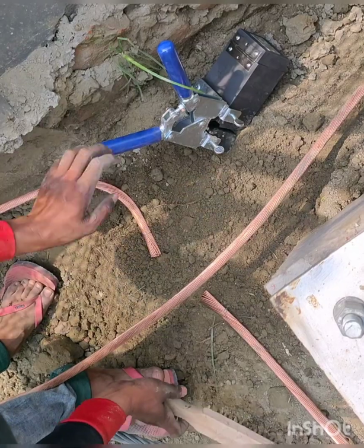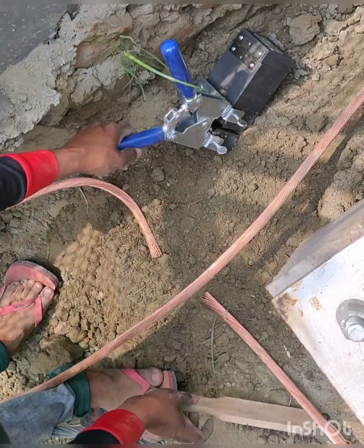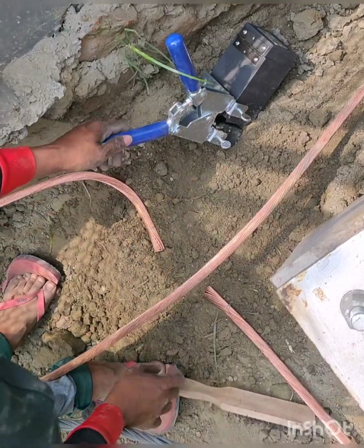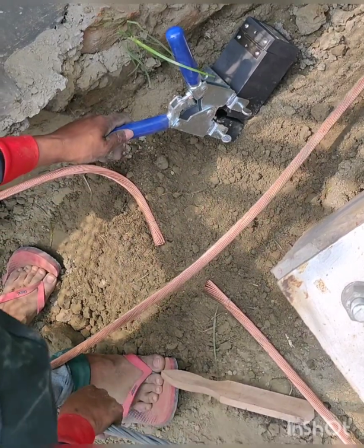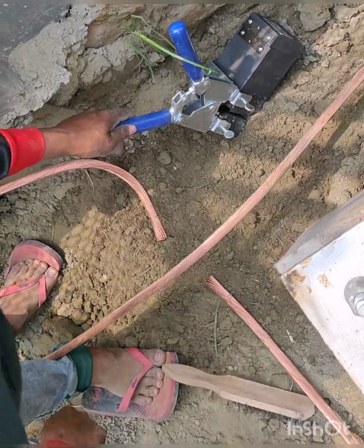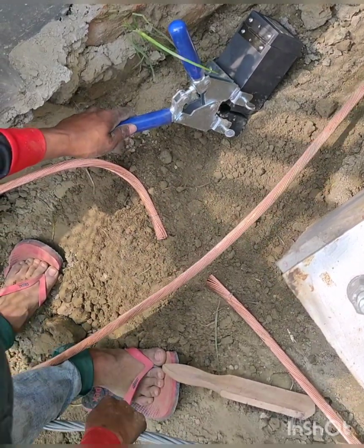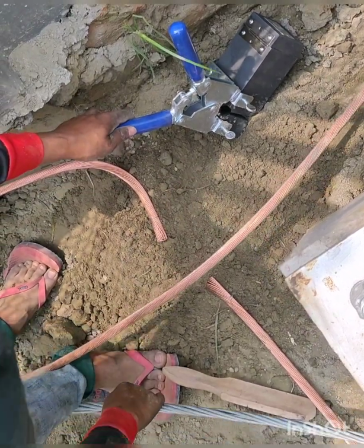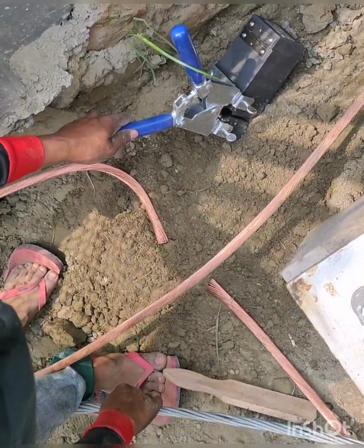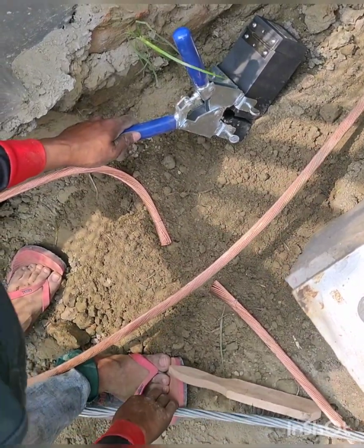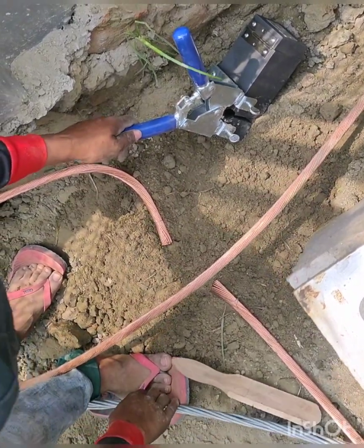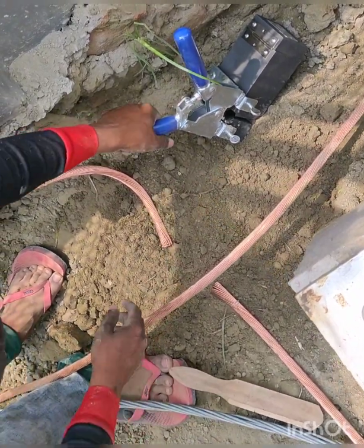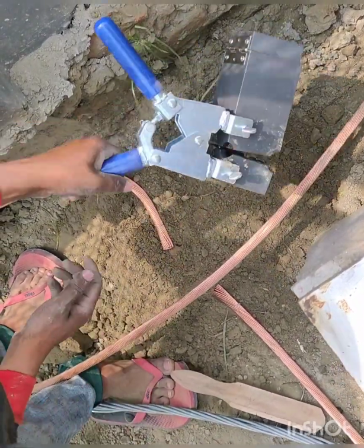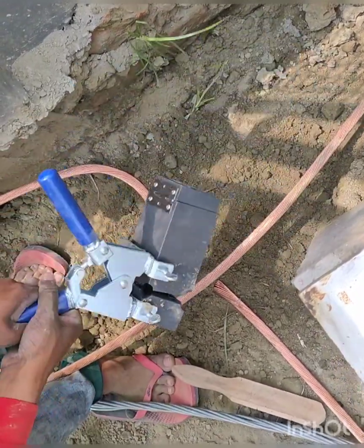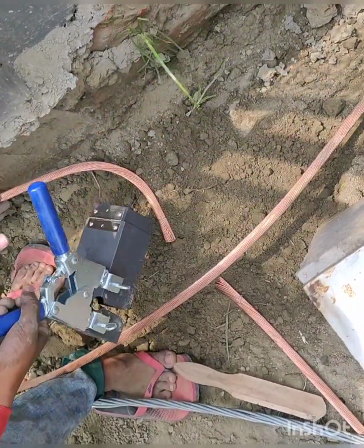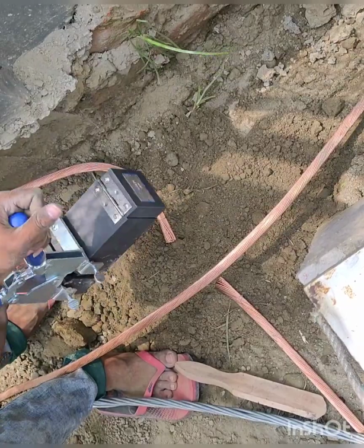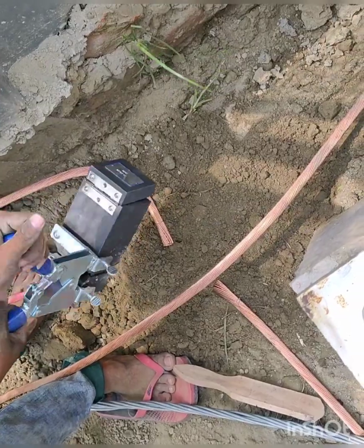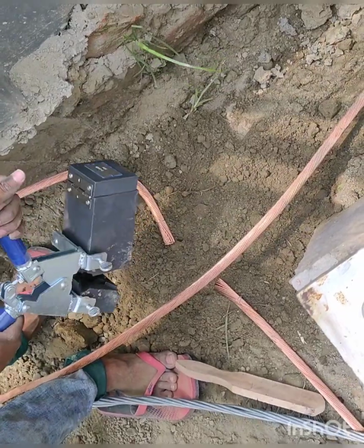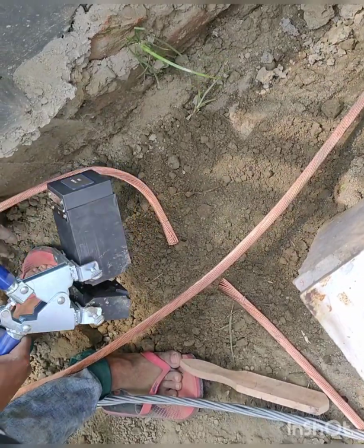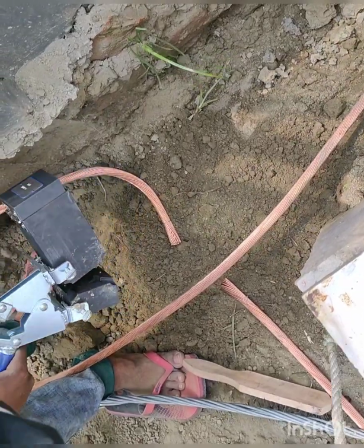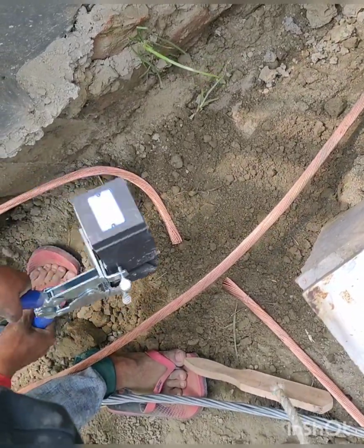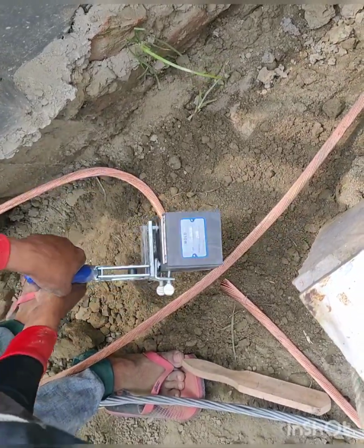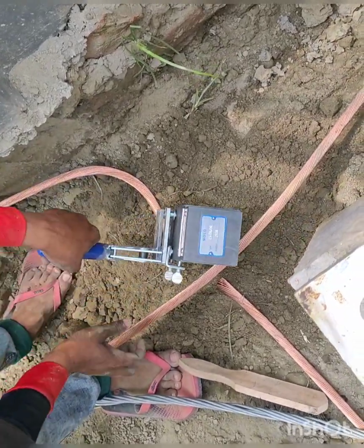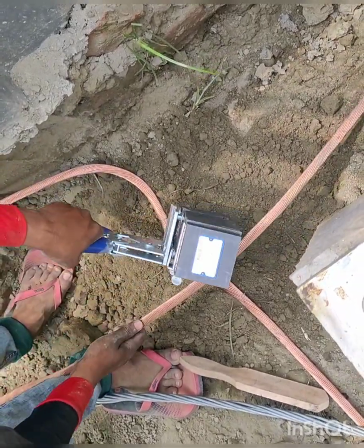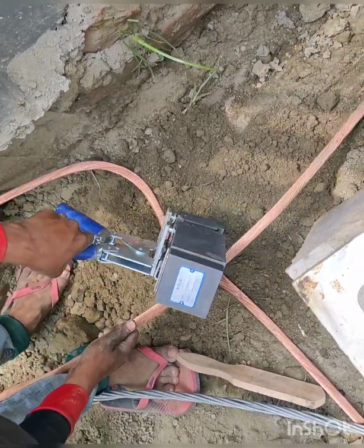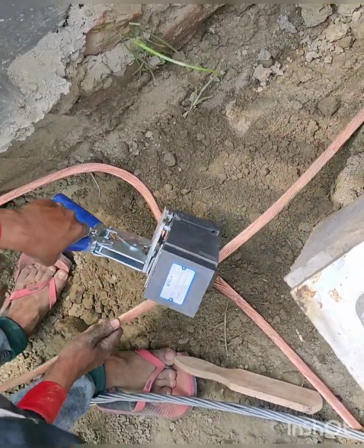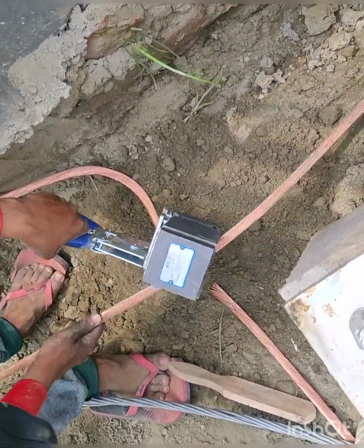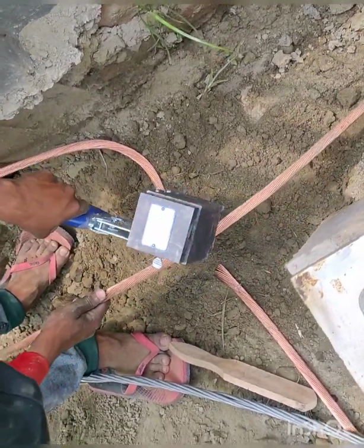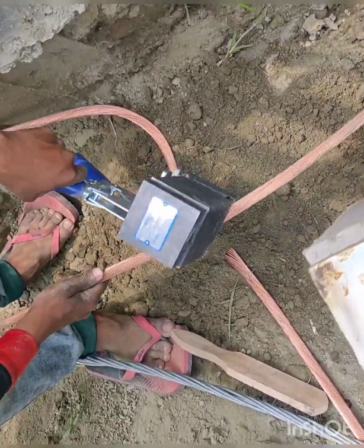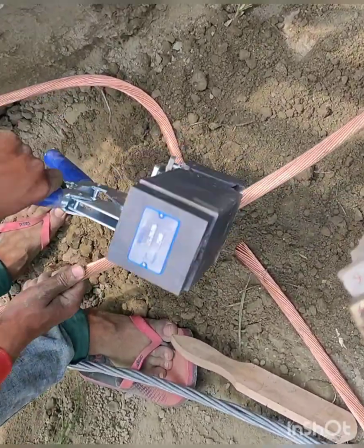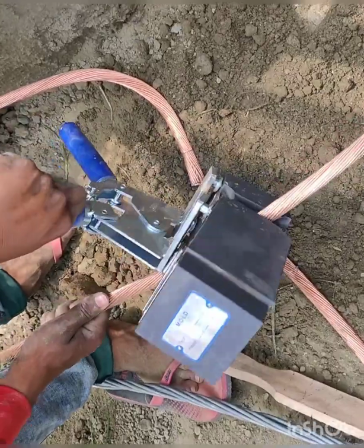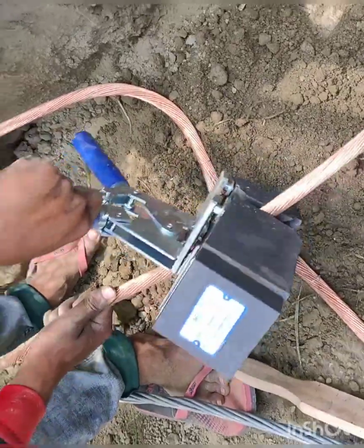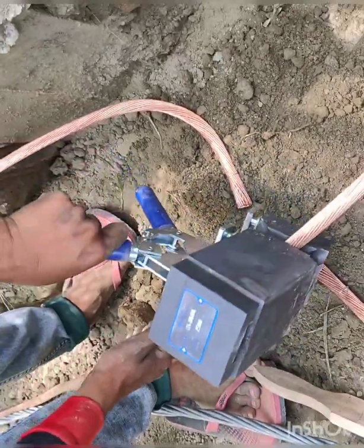Asalaamu Alaikum and welcome to my YouTube channel. In this video we are going to show you how to do a proper exothermic welding with a four-way dies.